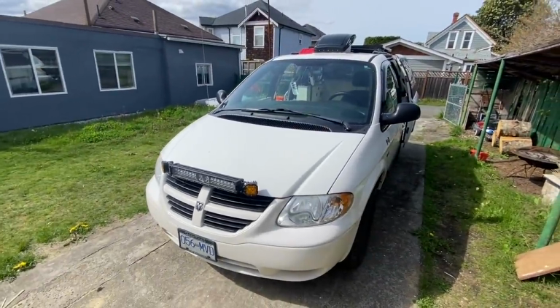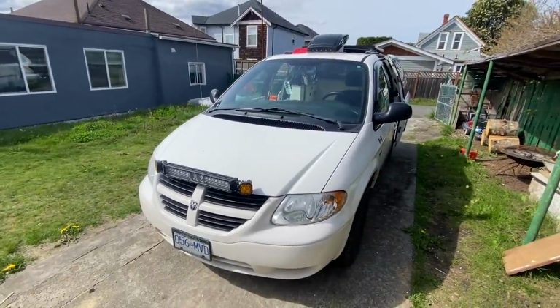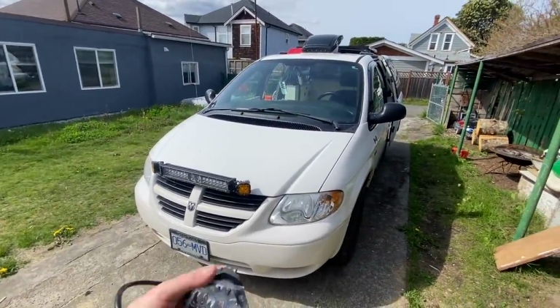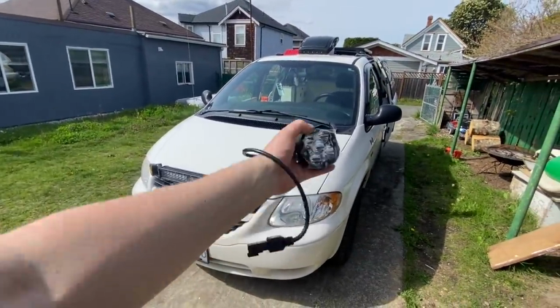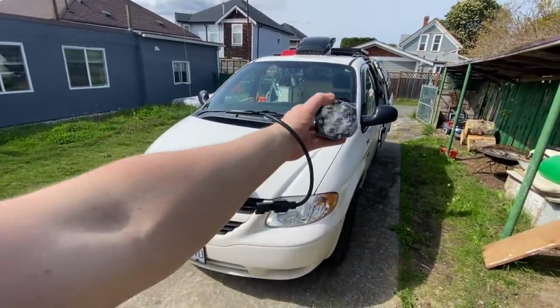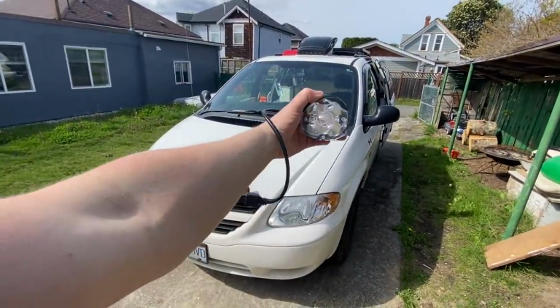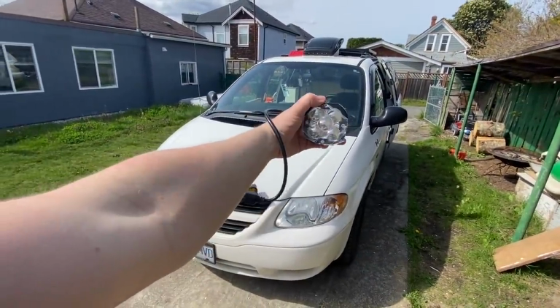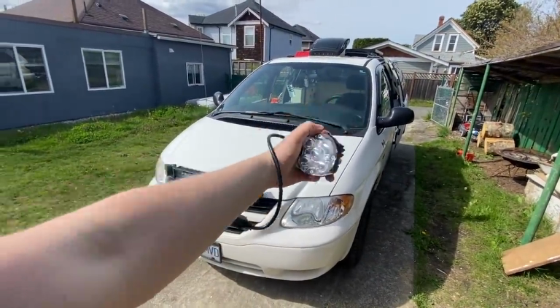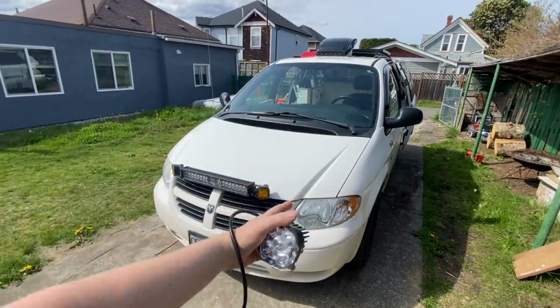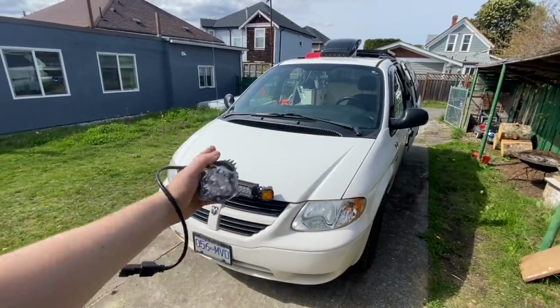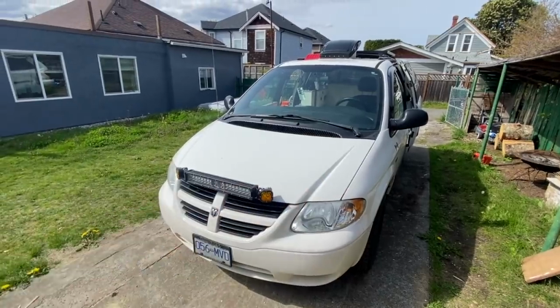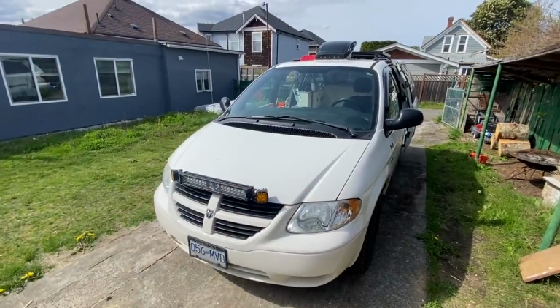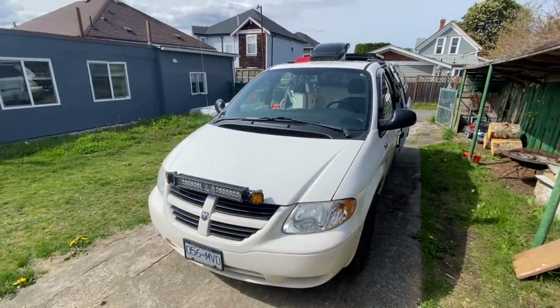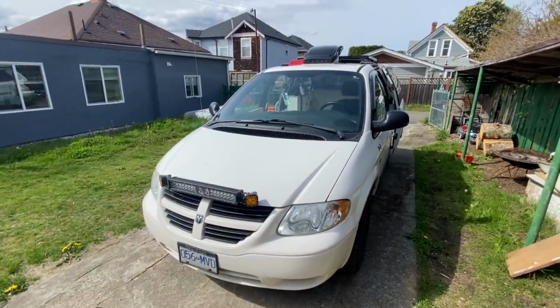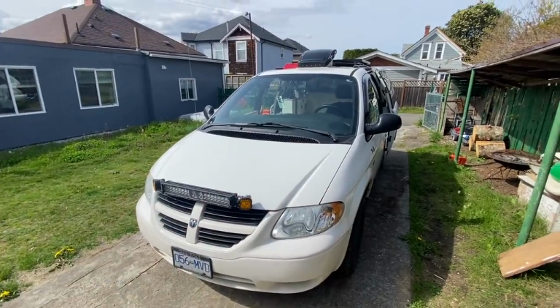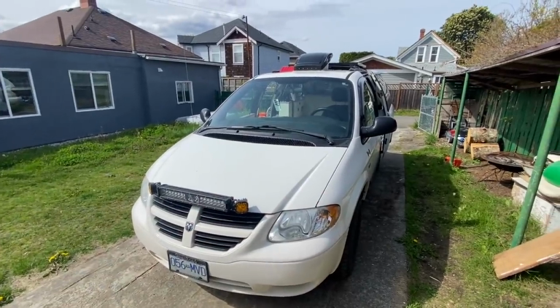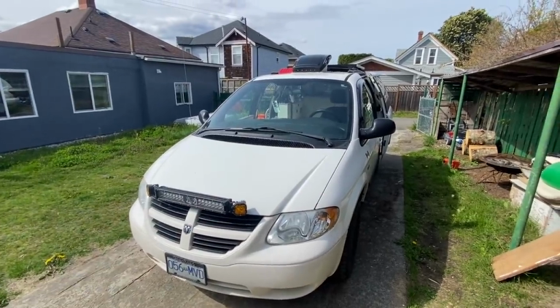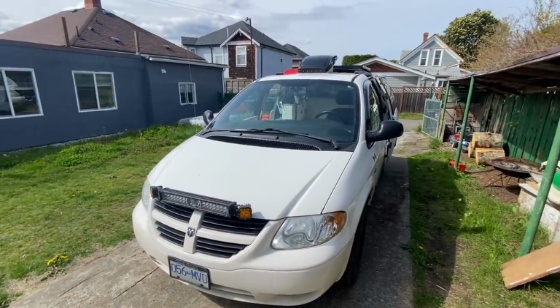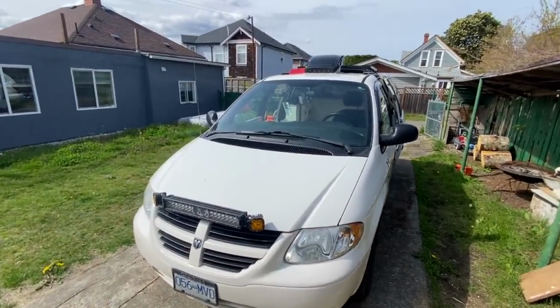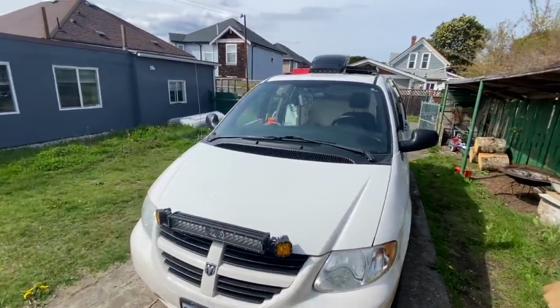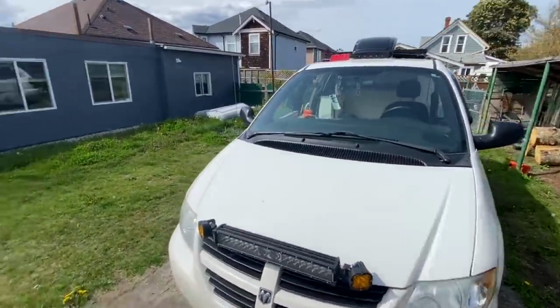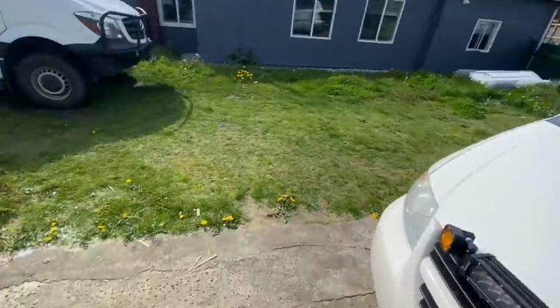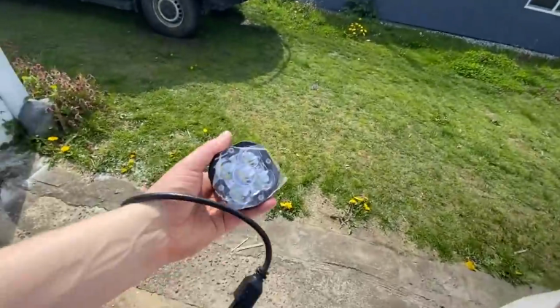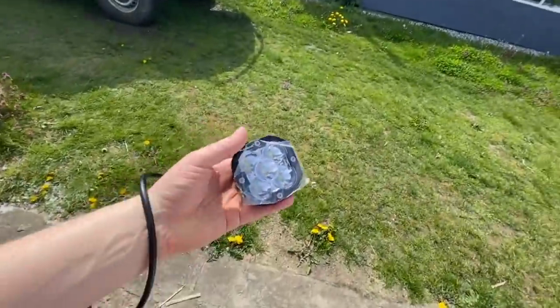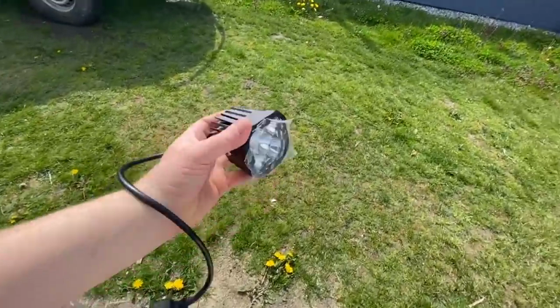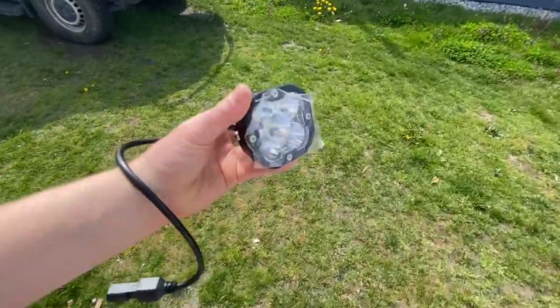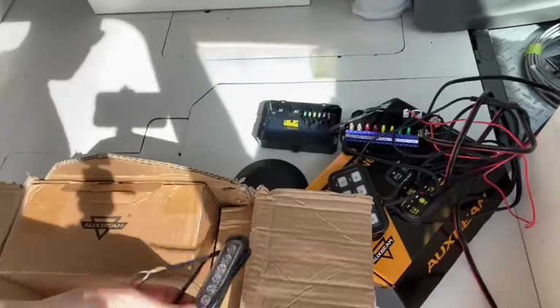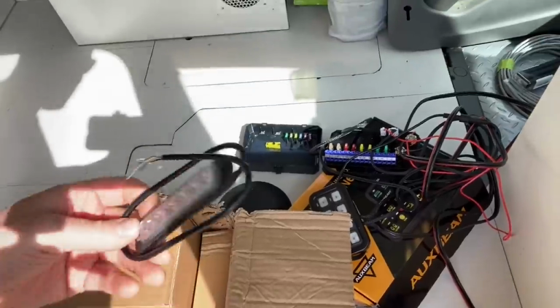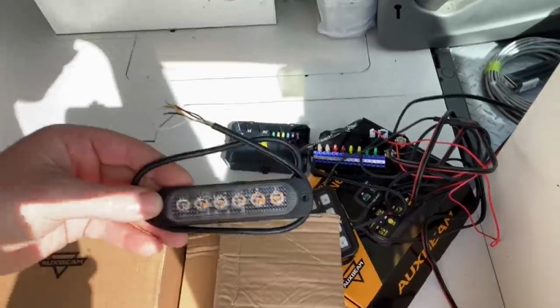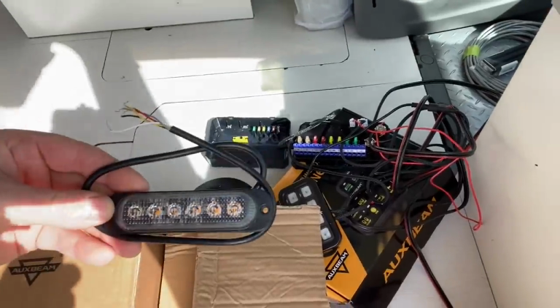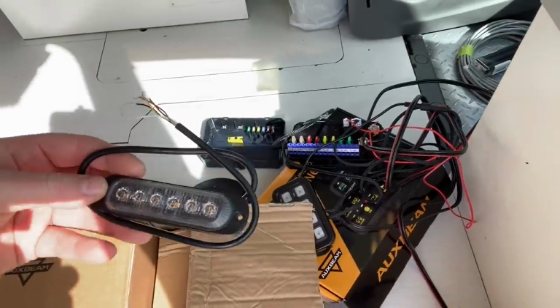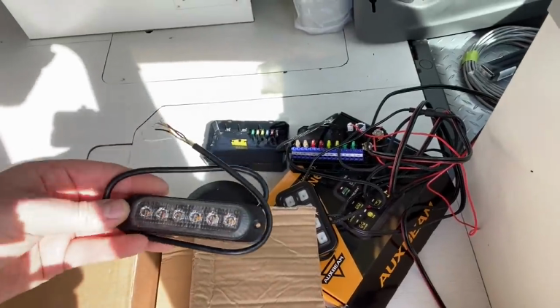And if I want, I can turn them so they're straight and give me a little more light in the front as well. I can set it up essentially however I want. And I got these lights too.